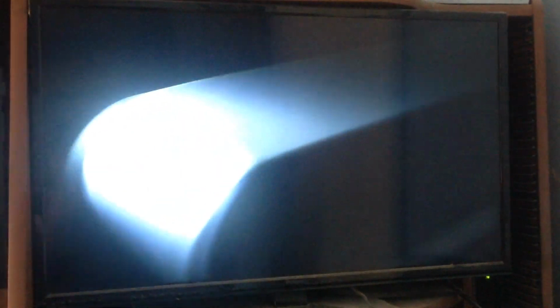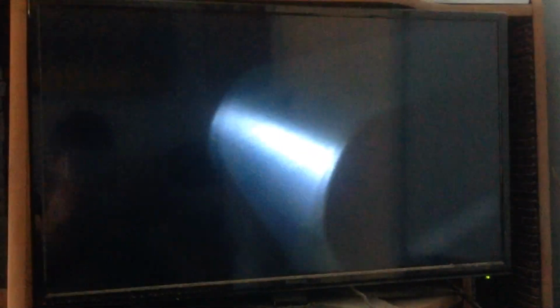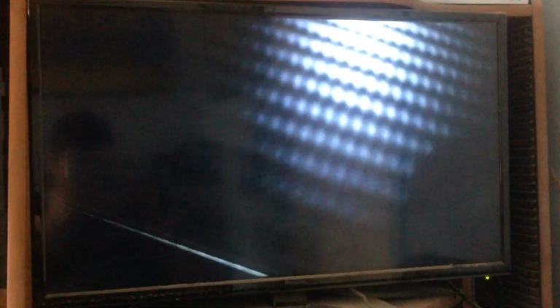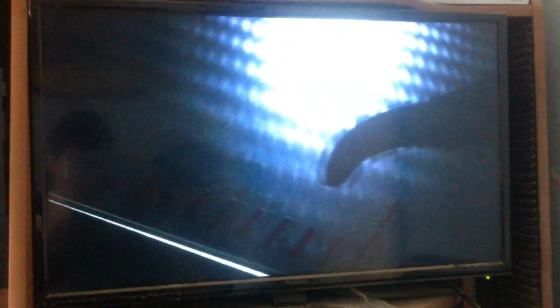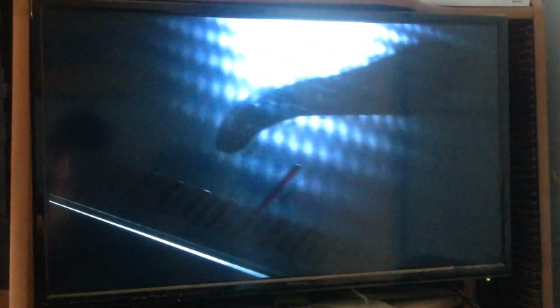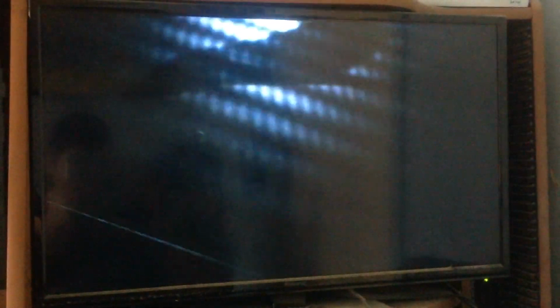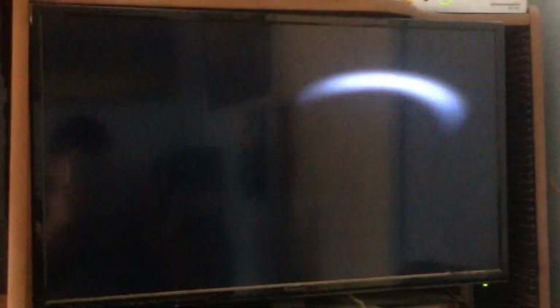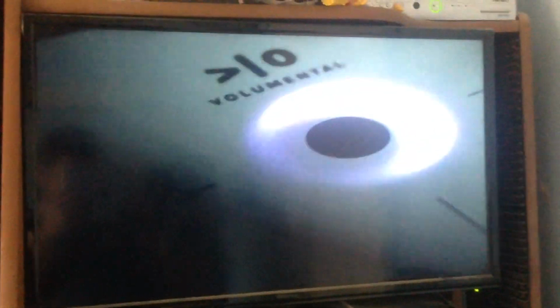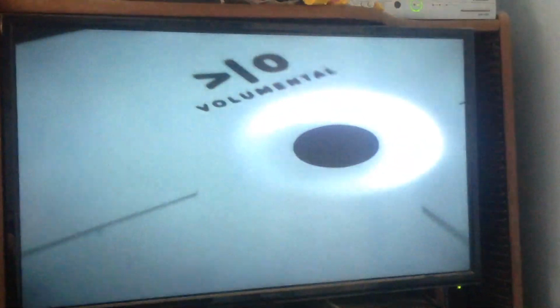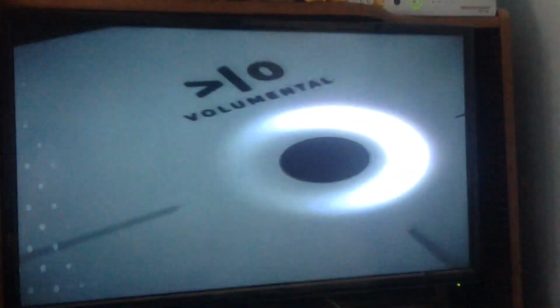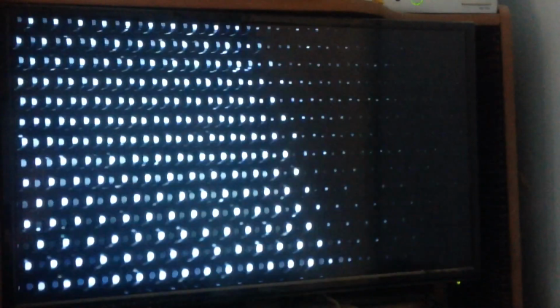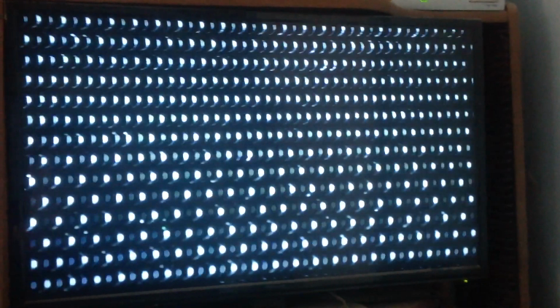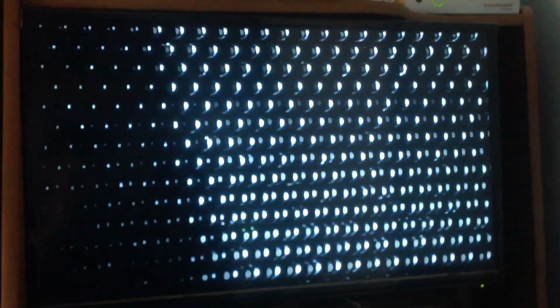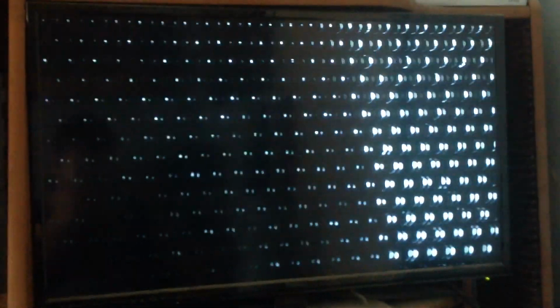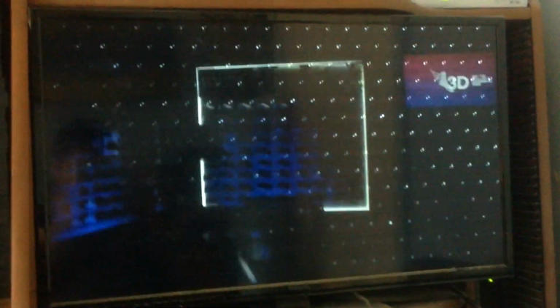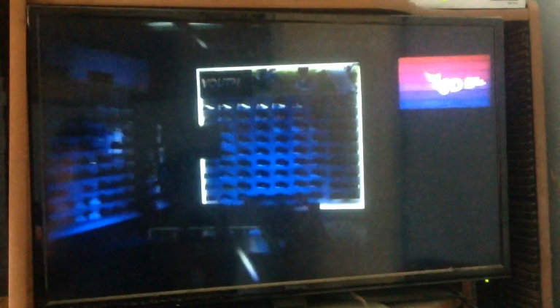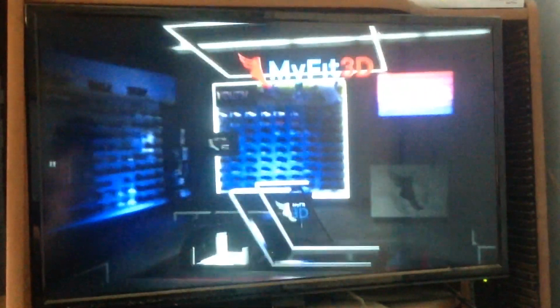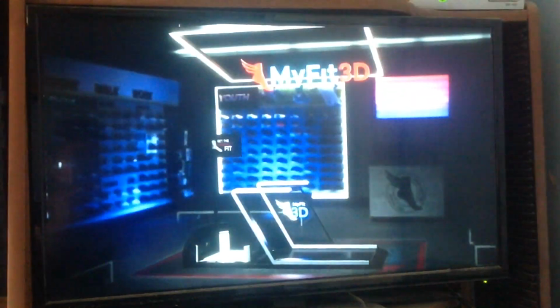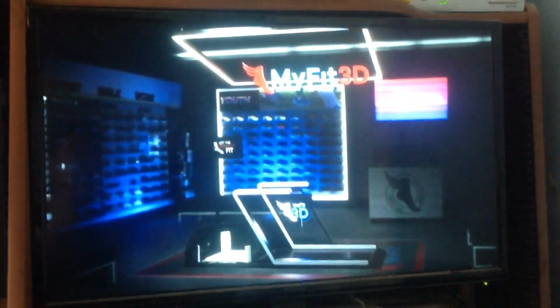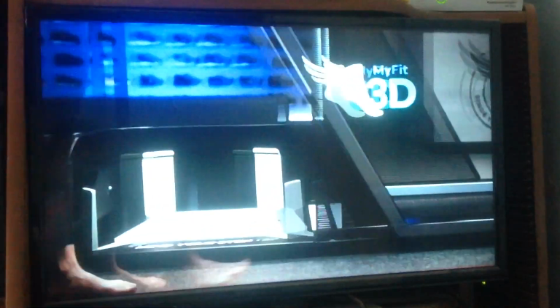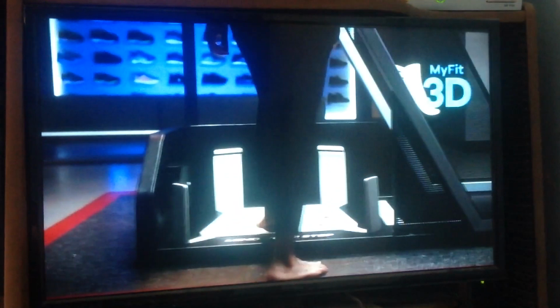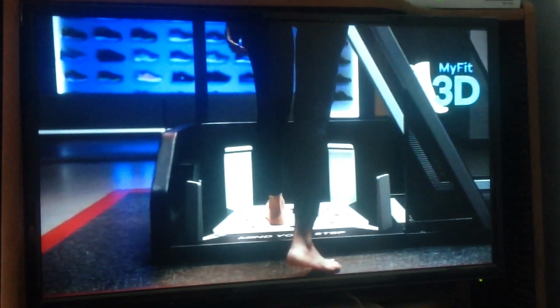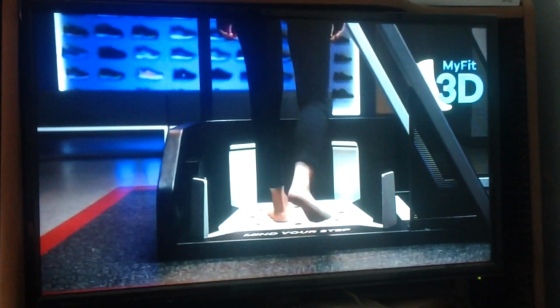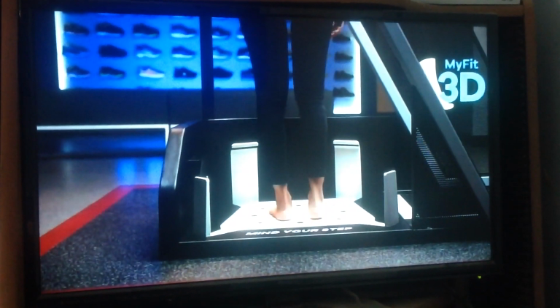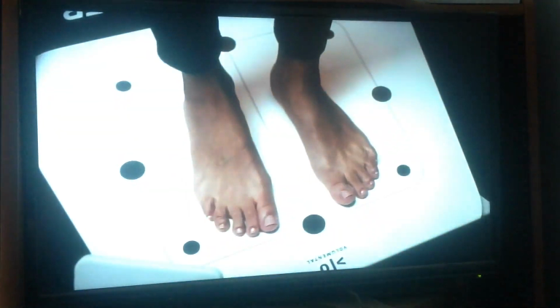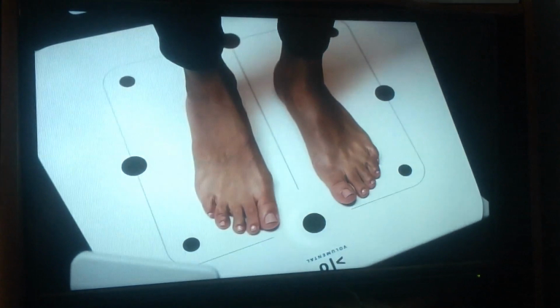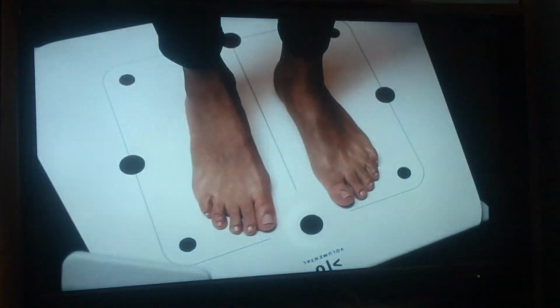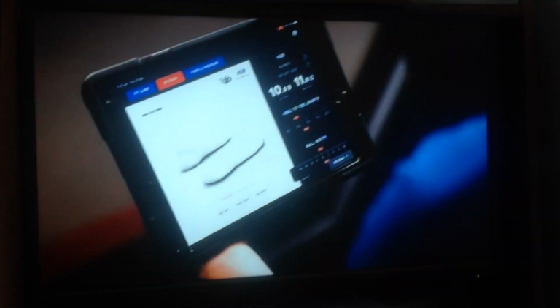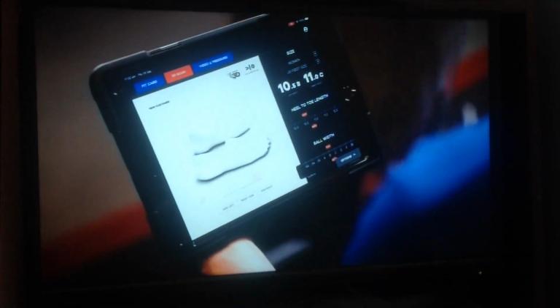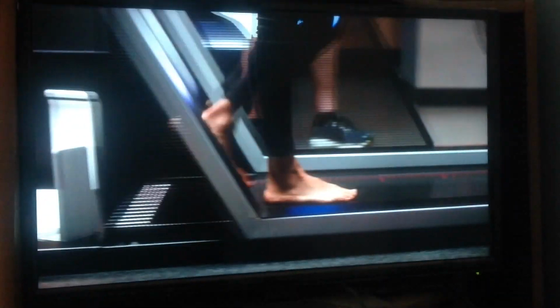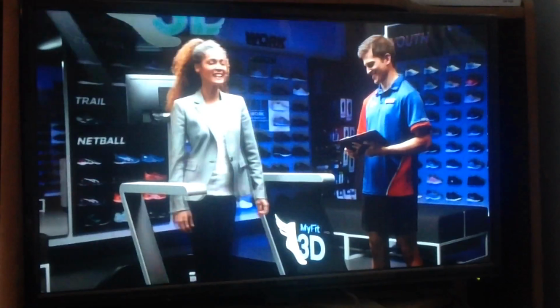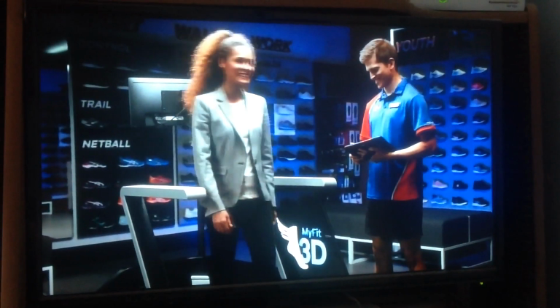Oh yeah, fit's getting real at The Athlete's Foot. The future of fit is here. MyFit 3D — exclusive technology that provides a 3D scan of your foot for the best, most precise fit.